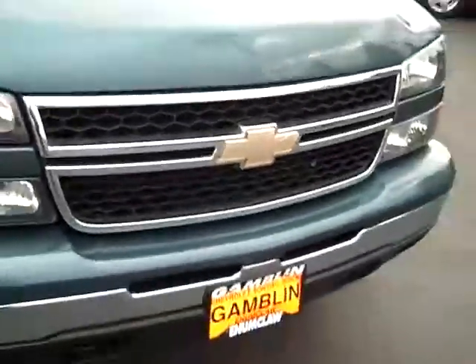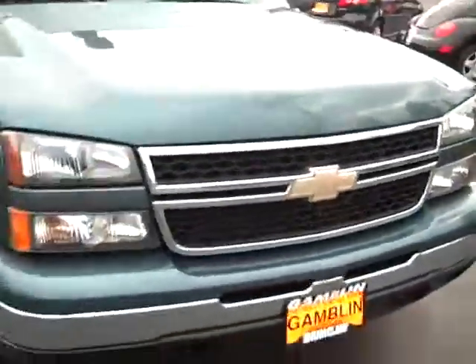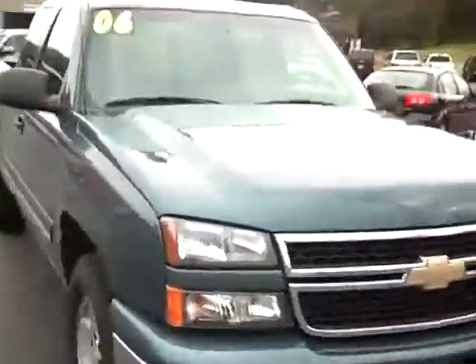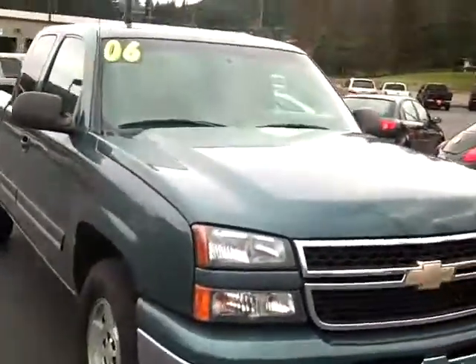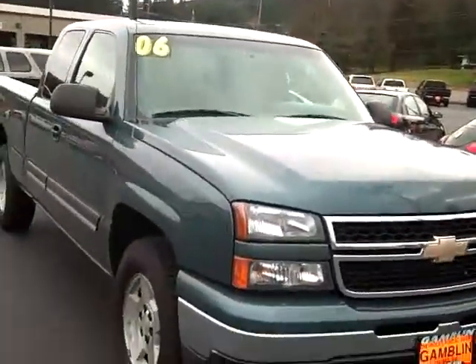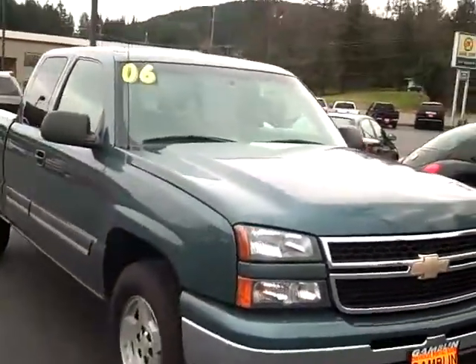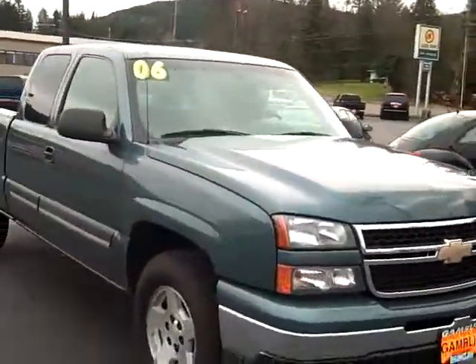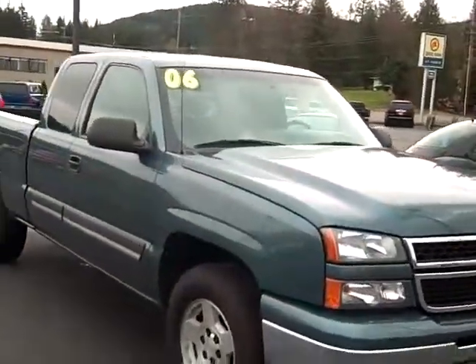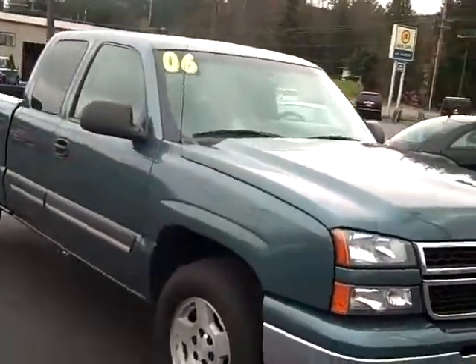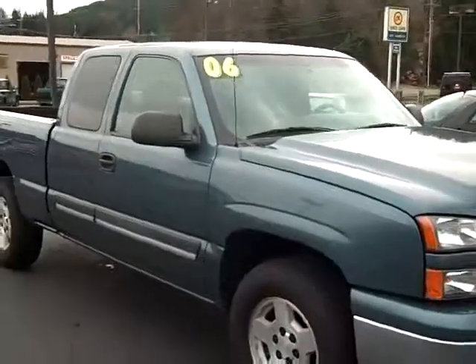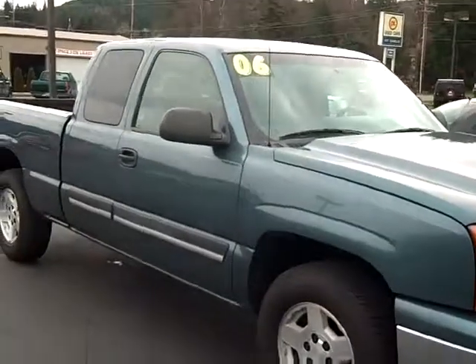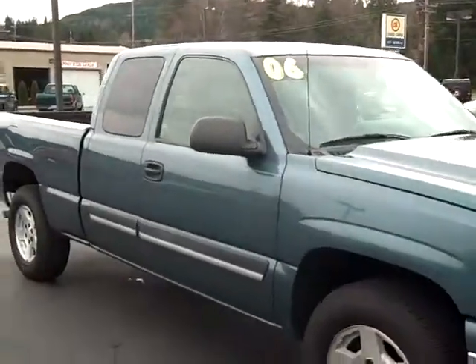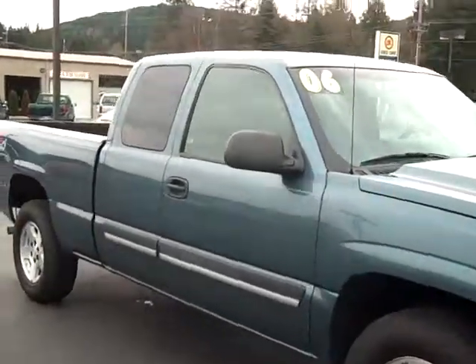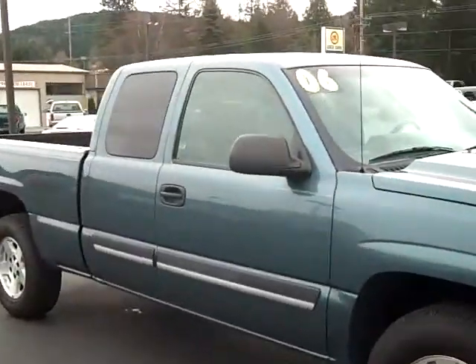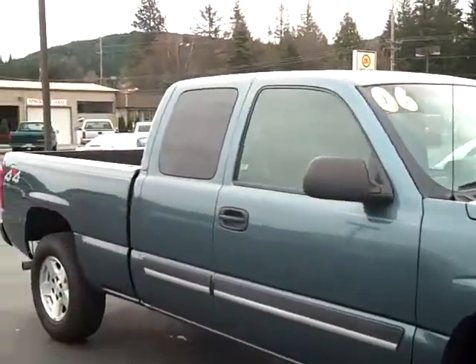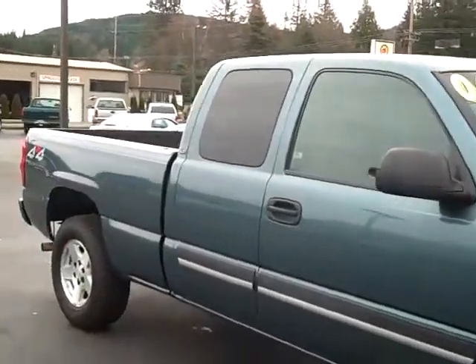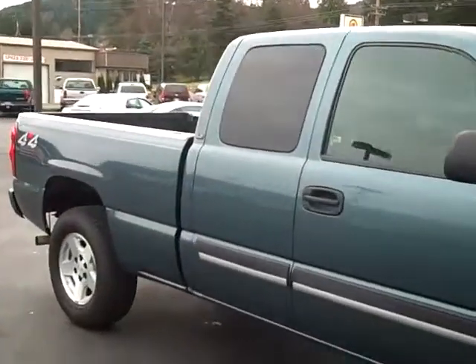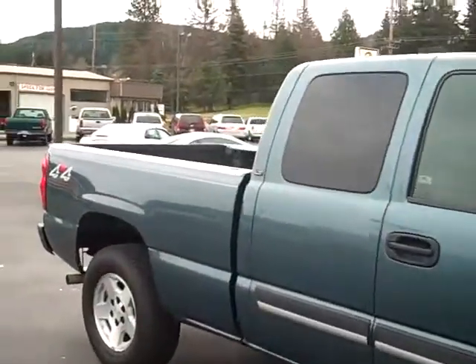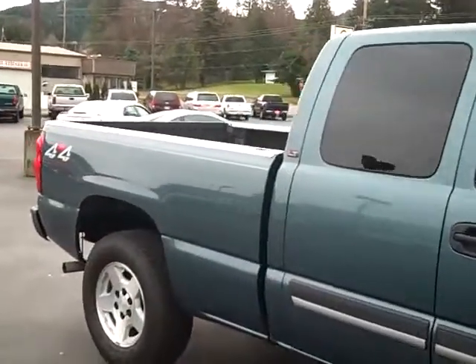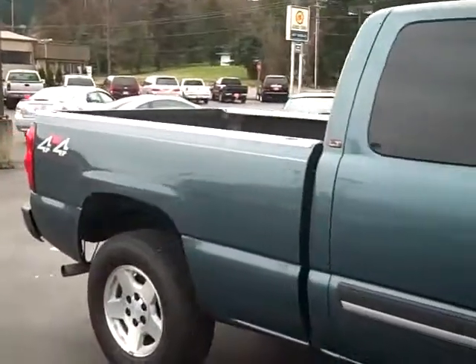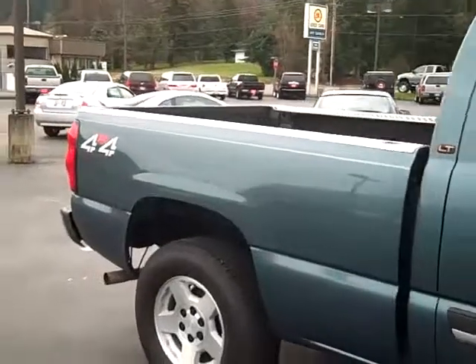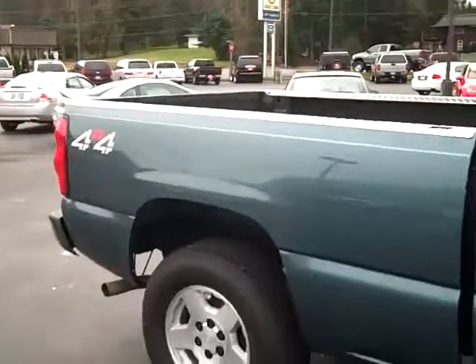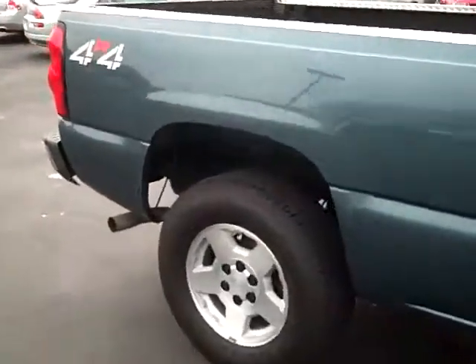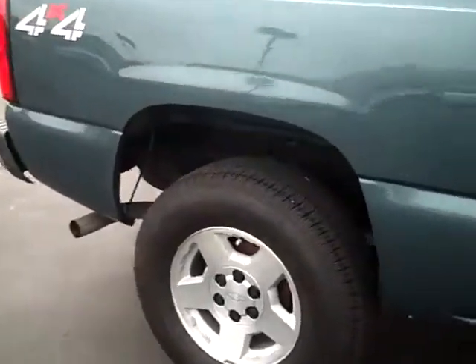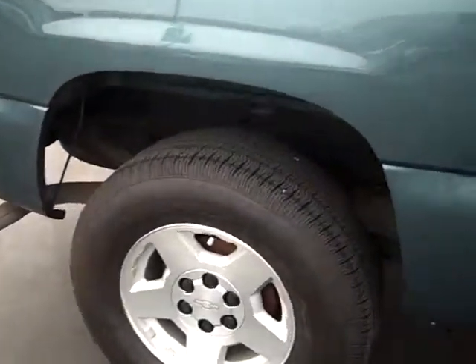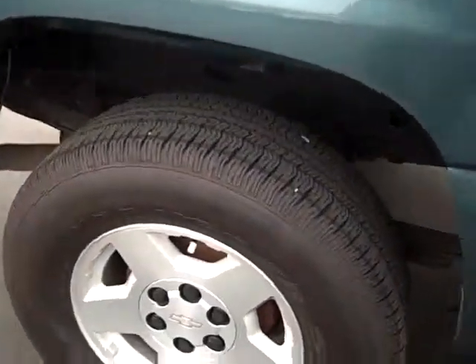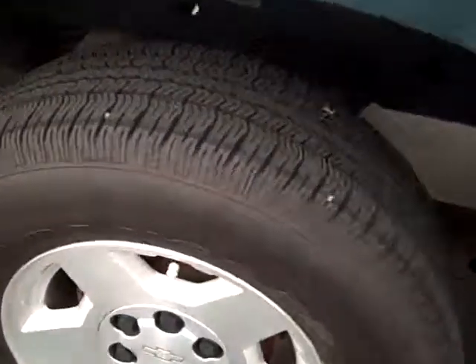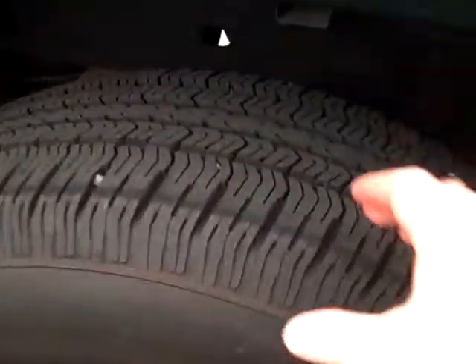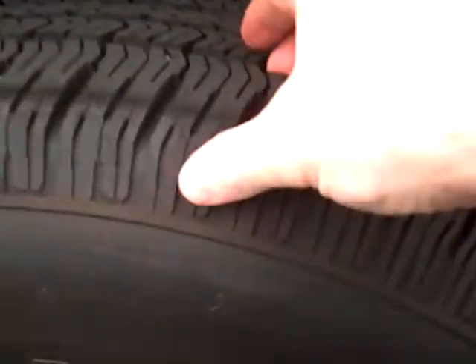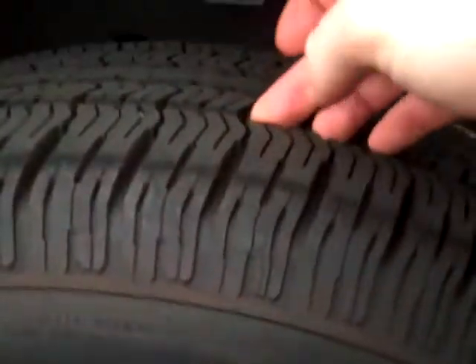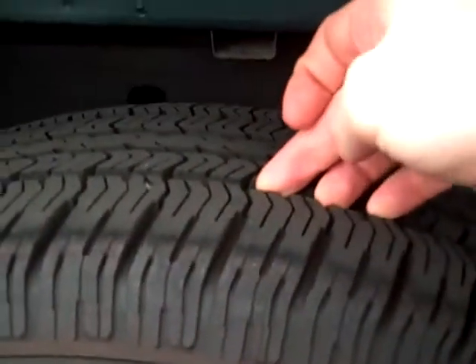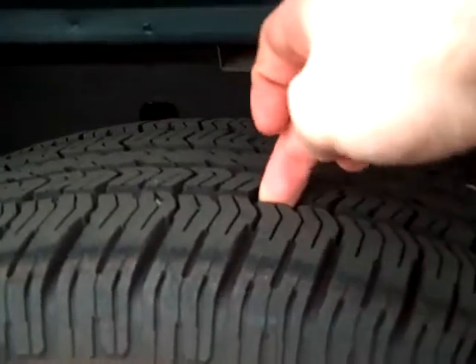This is one of my favorite colors on the Silverado — it's a blue granite. Coming down the passenger side, the tires are in good shape. We've got plenty of tread left, almost like brand new. Here's a closer visual — looks like we've got plenty of tread.